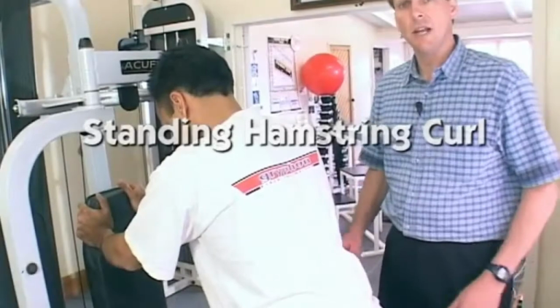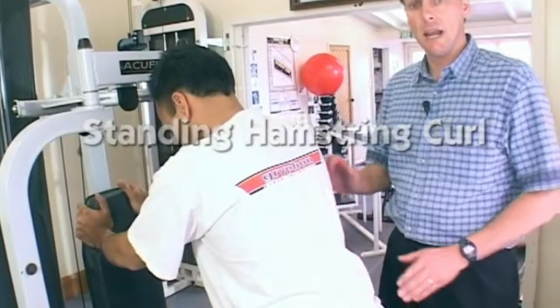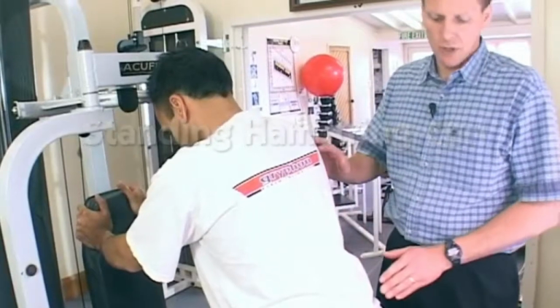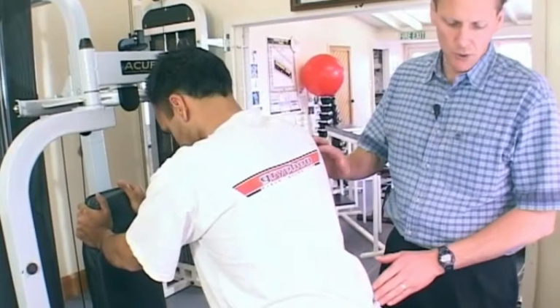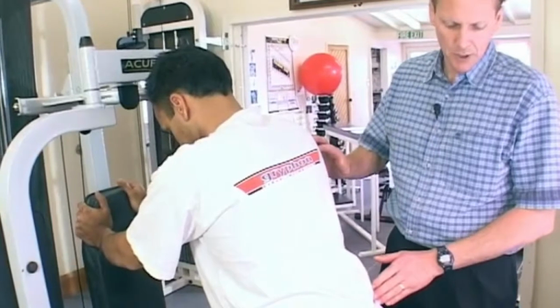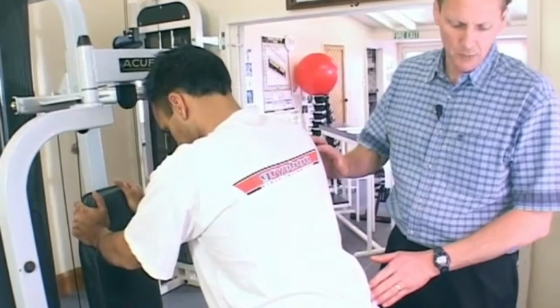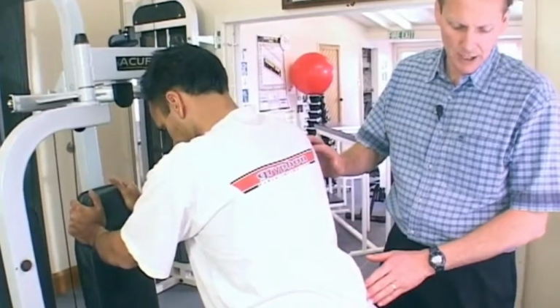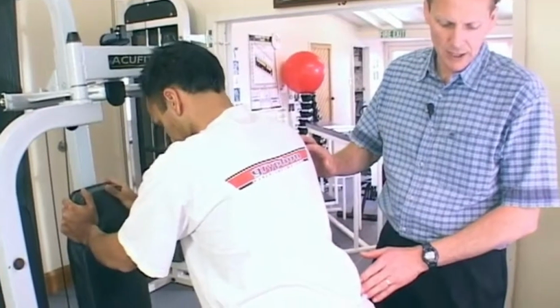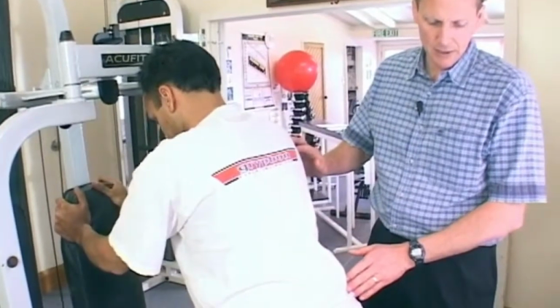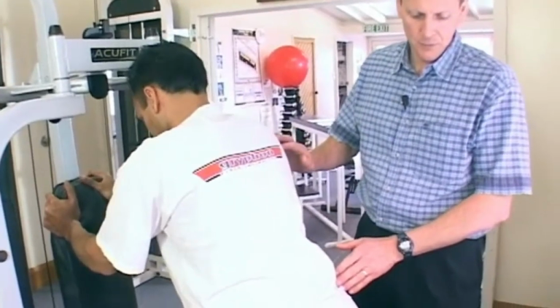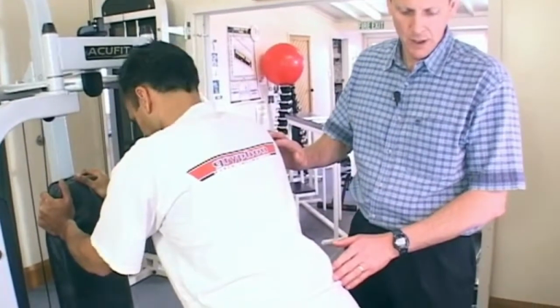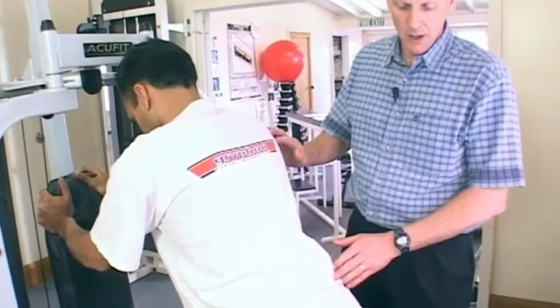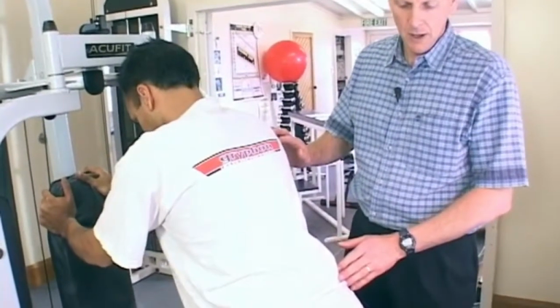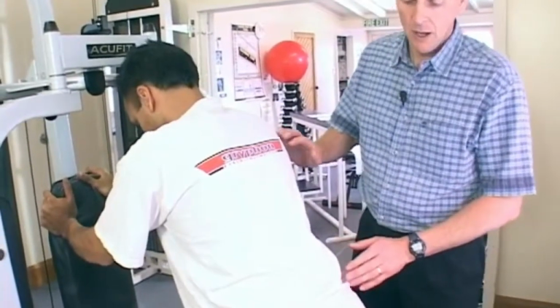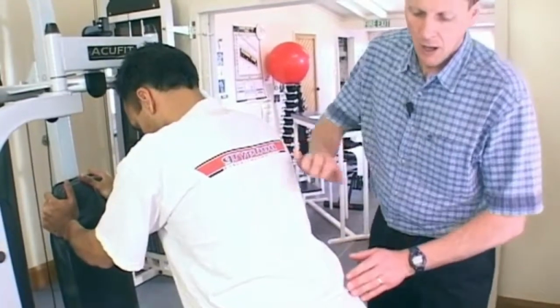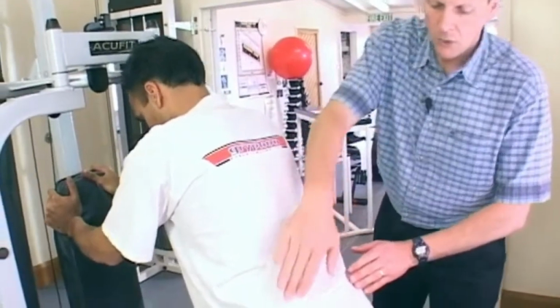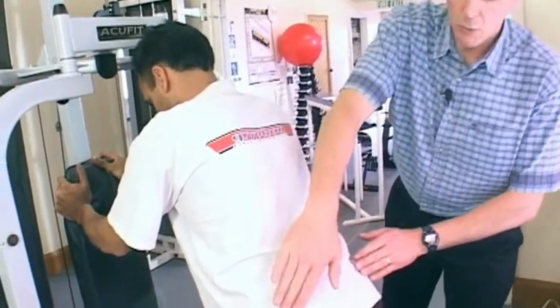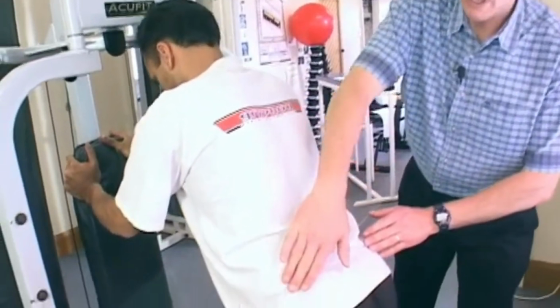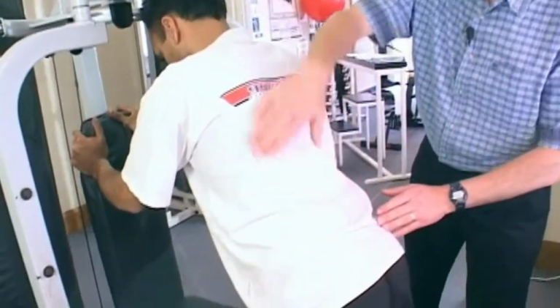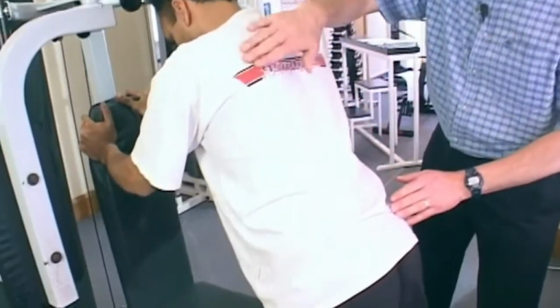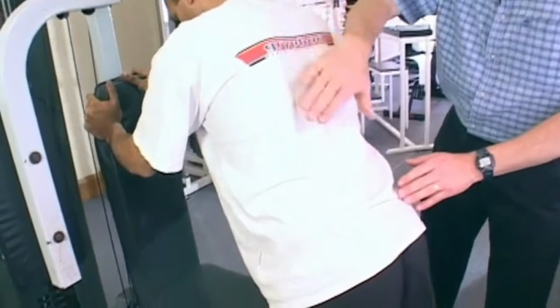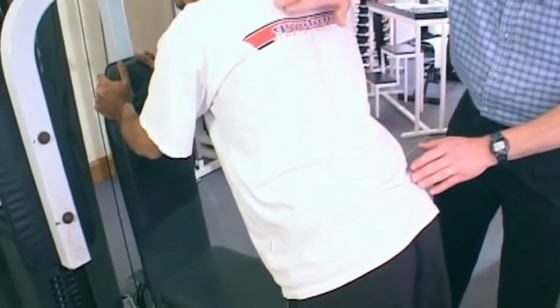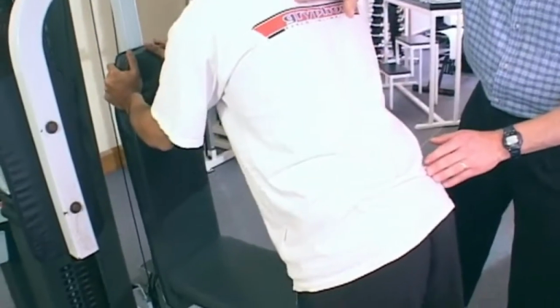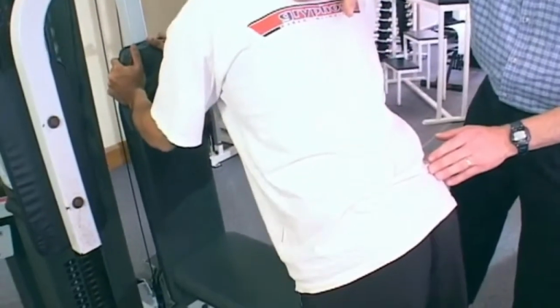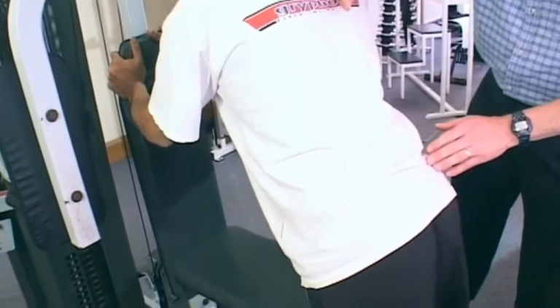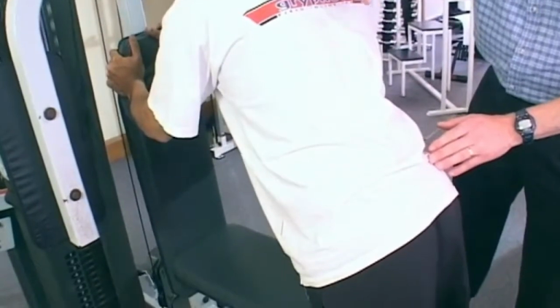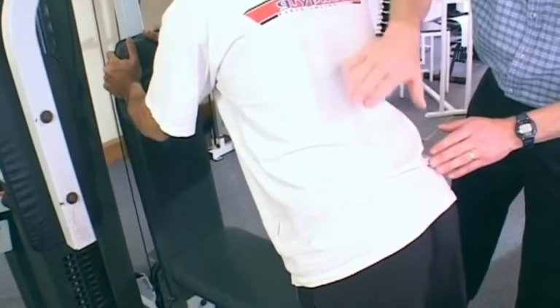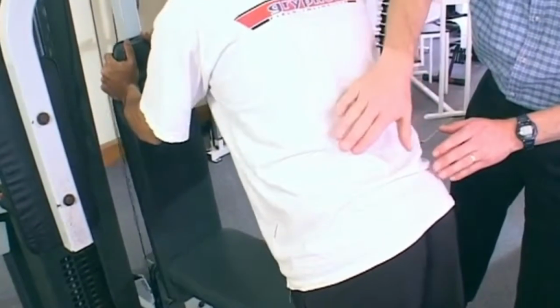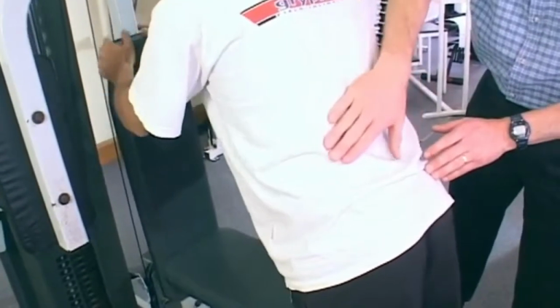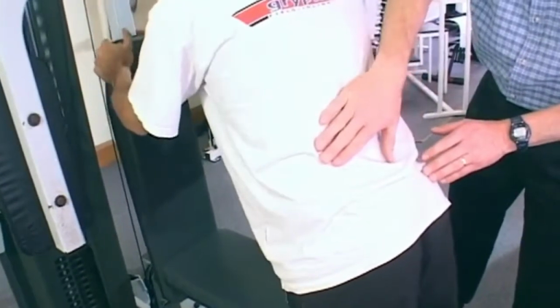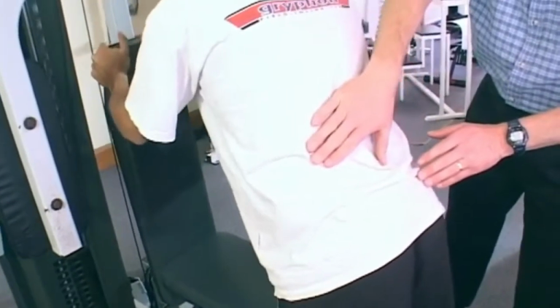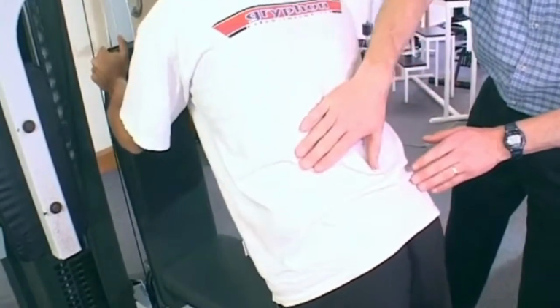Standing hamstring curl. What's important here is that you'll note that Dev is leaning forwards — now this stops the hip hitching that people do.